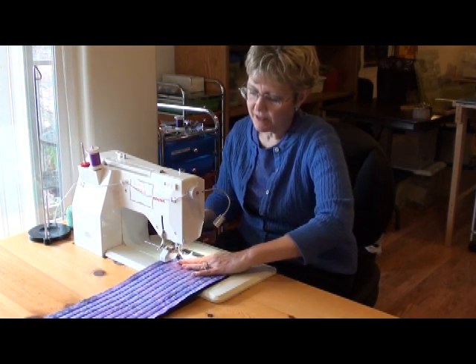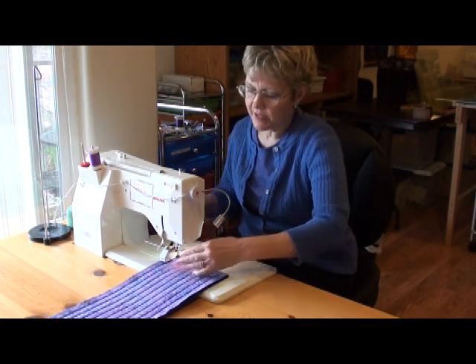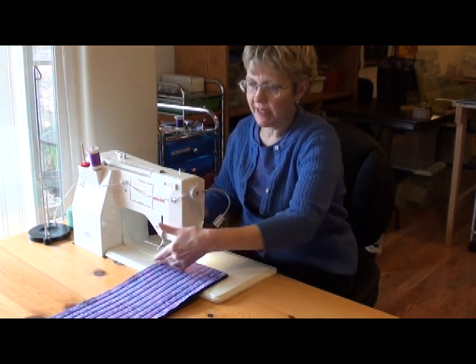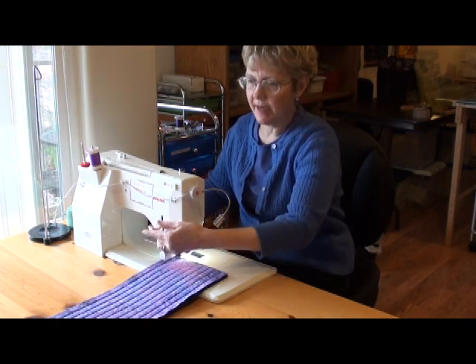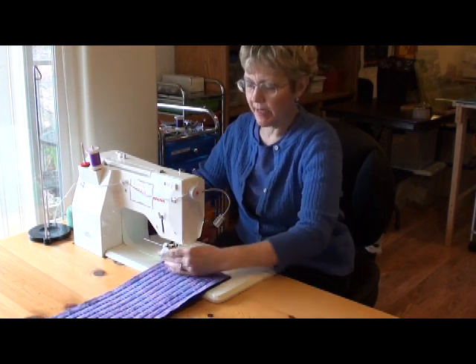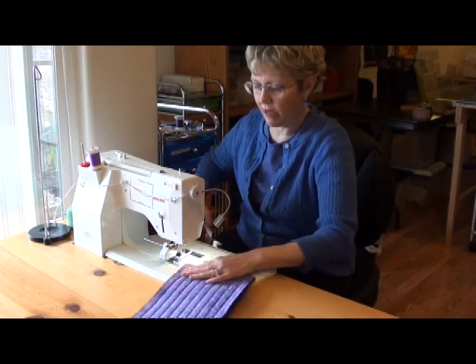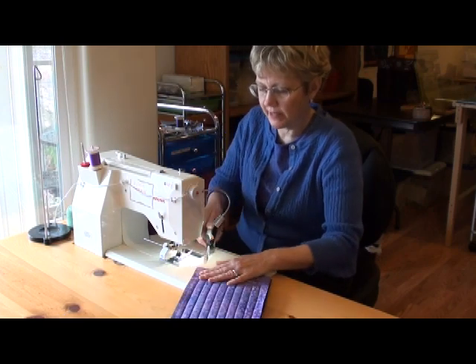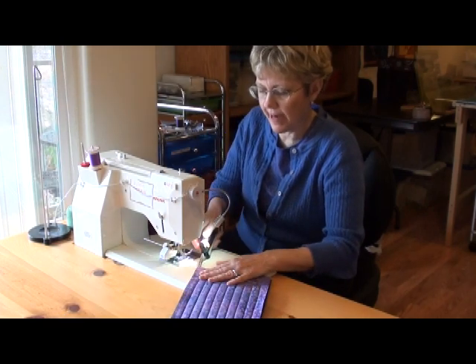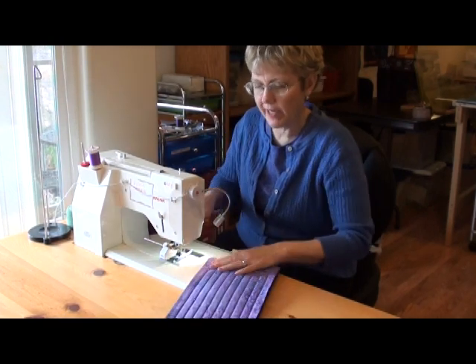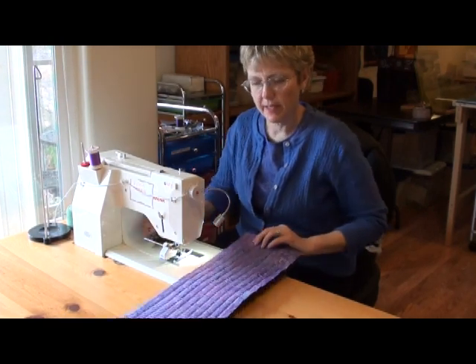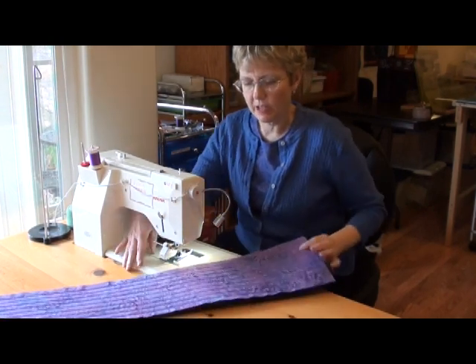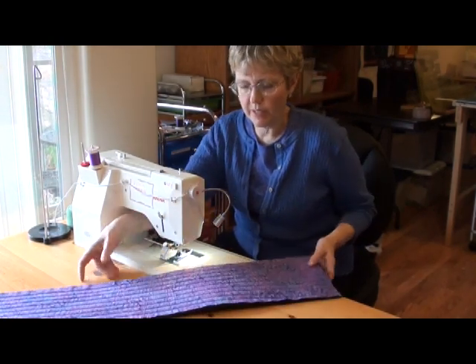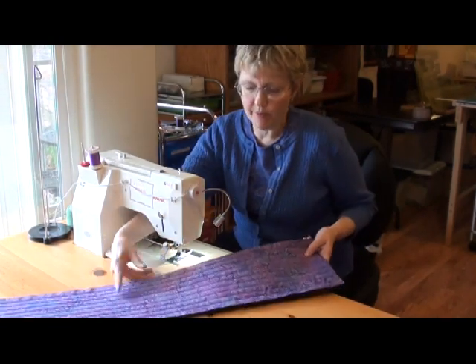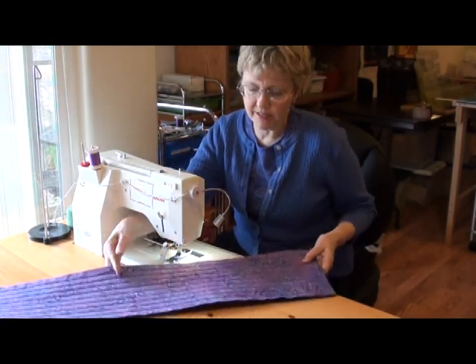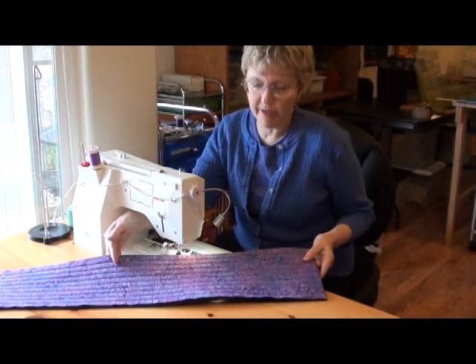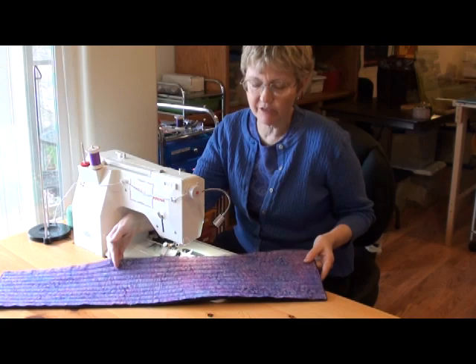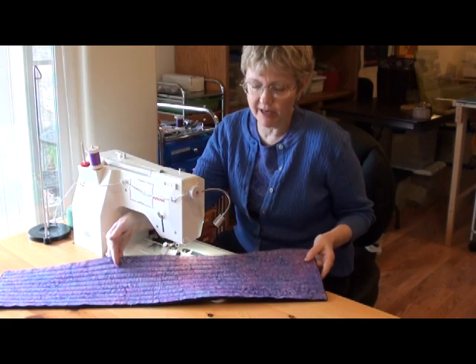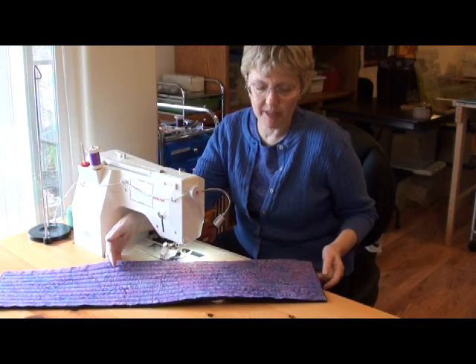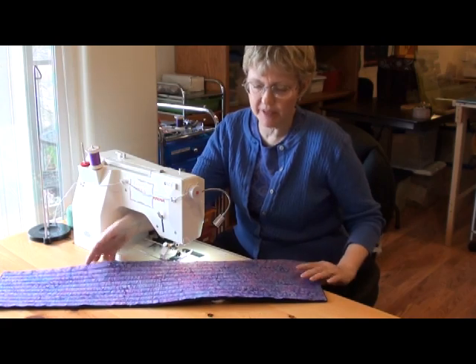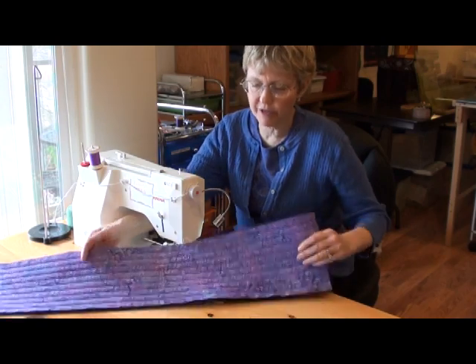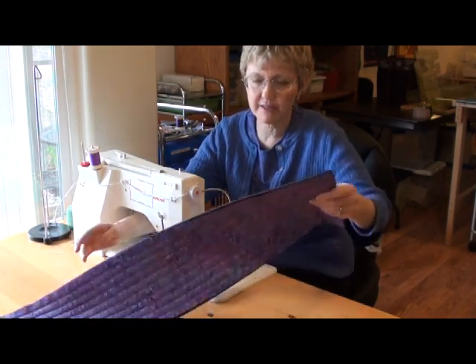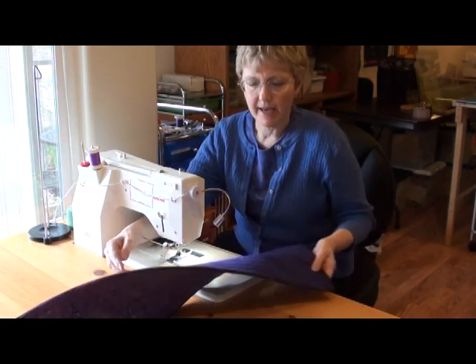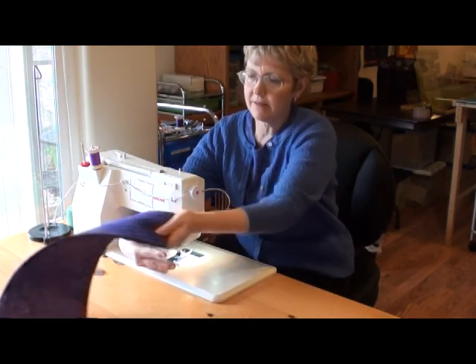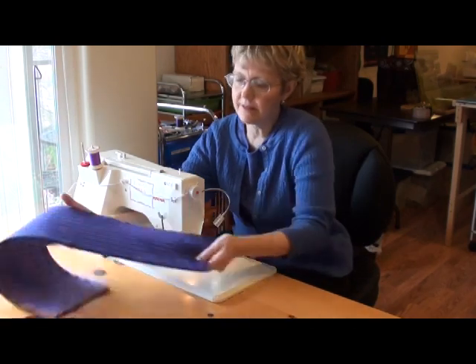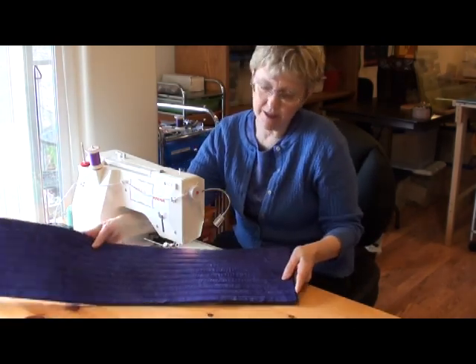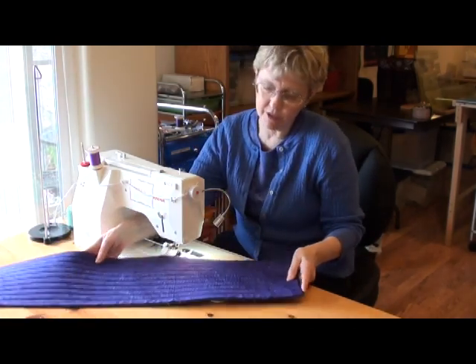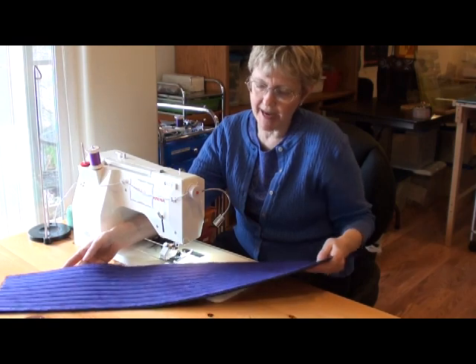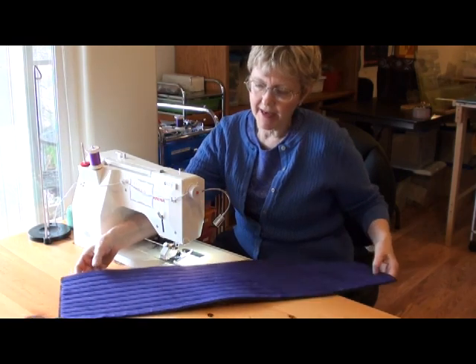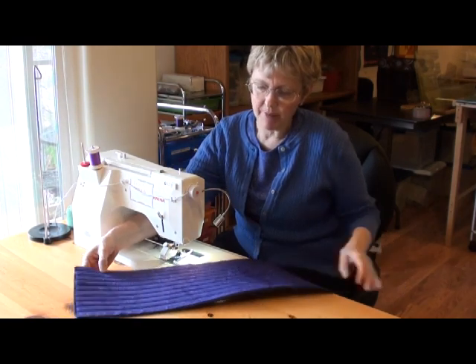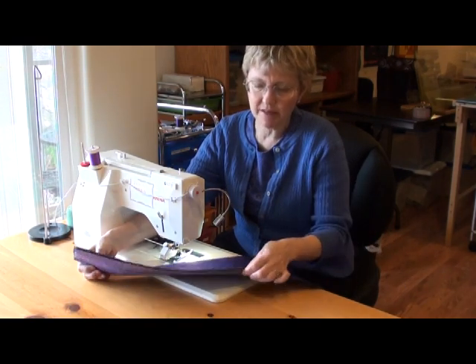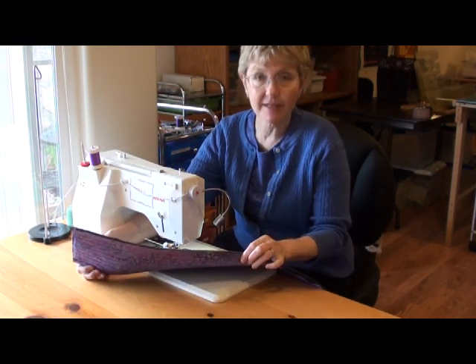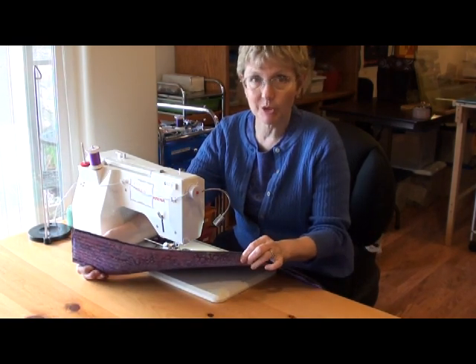That was quick and easy. I've got my piece all quilted and now I'm ready to go cut out my pieces from my quilted fabric. I've got my pretty batik on the front and a nice solid purple on the back with my soft and stable in between.